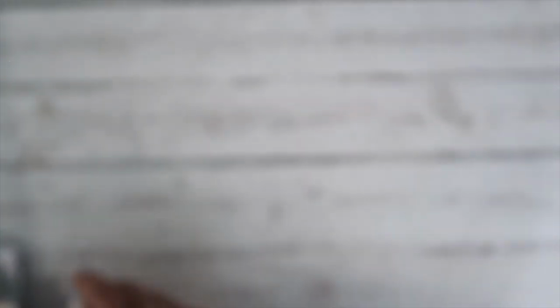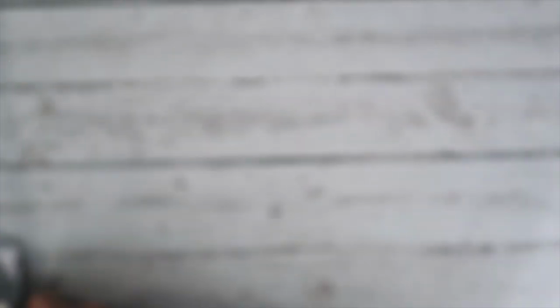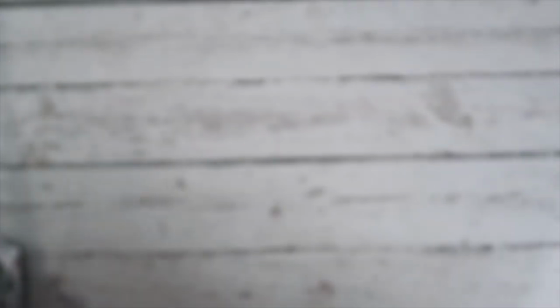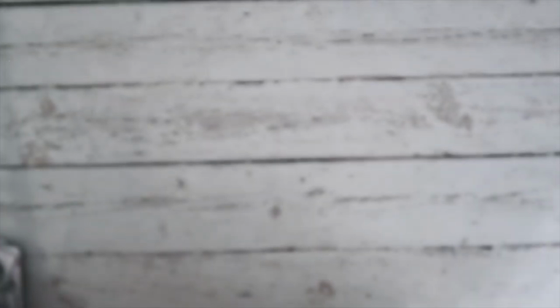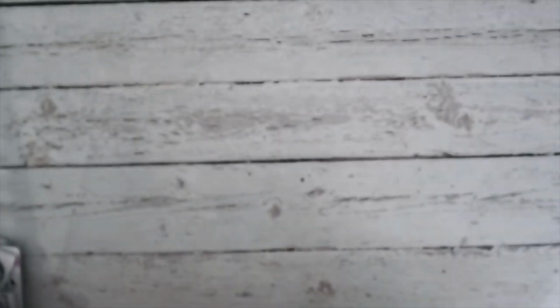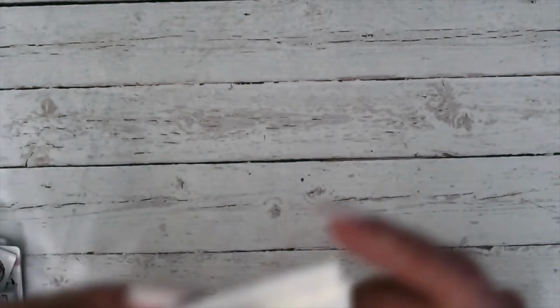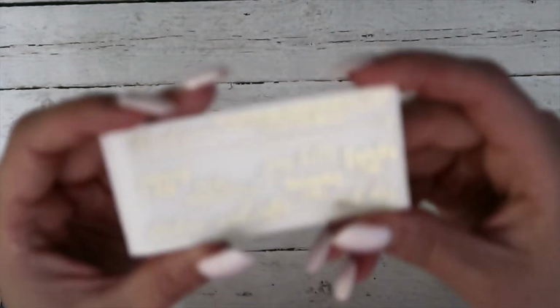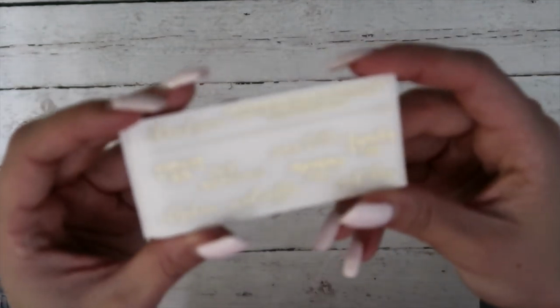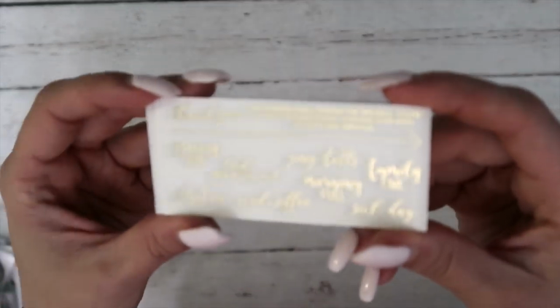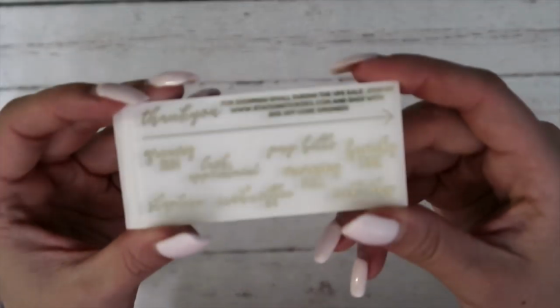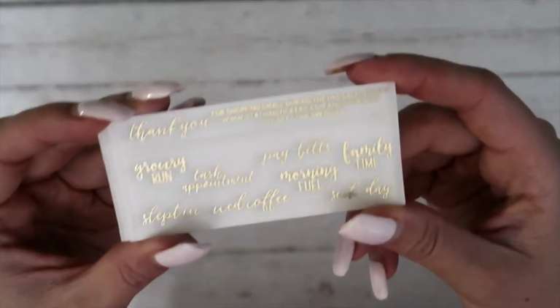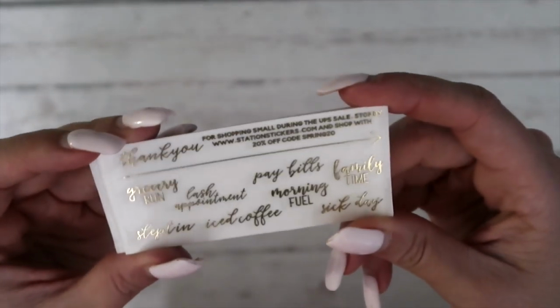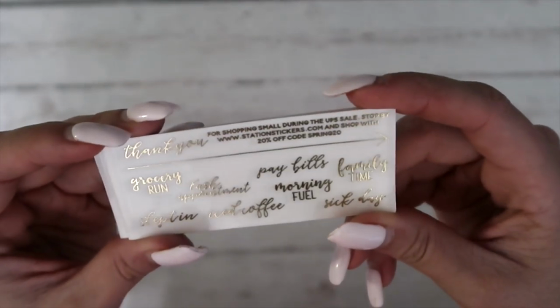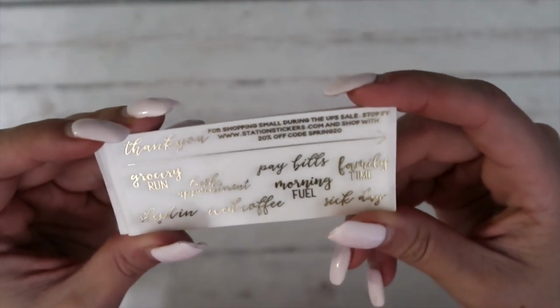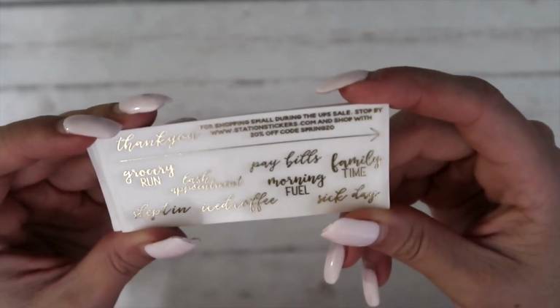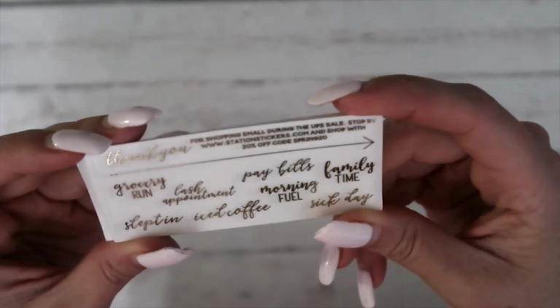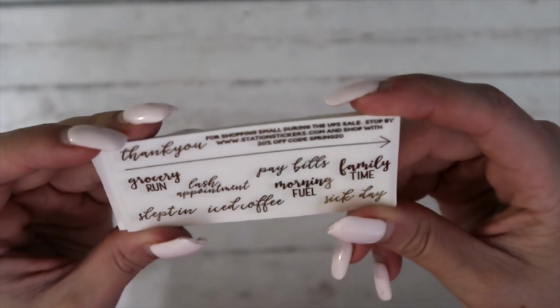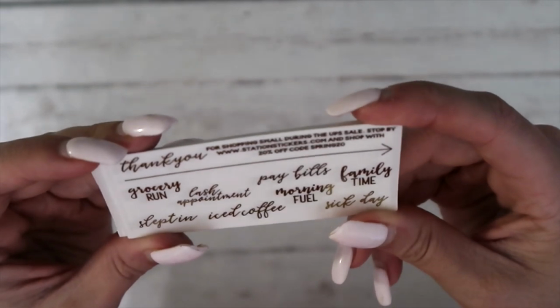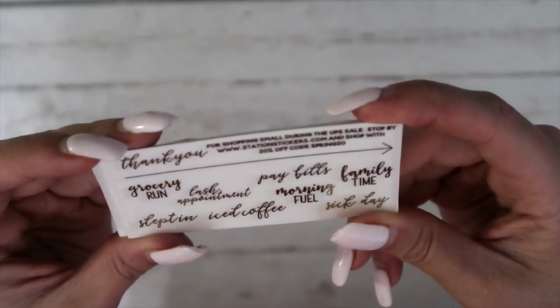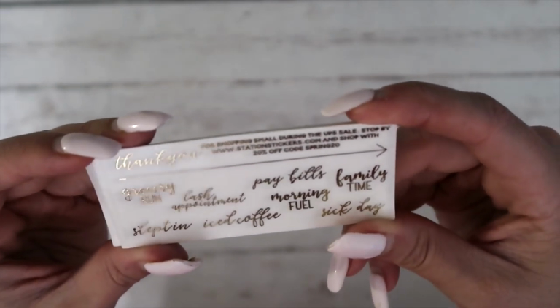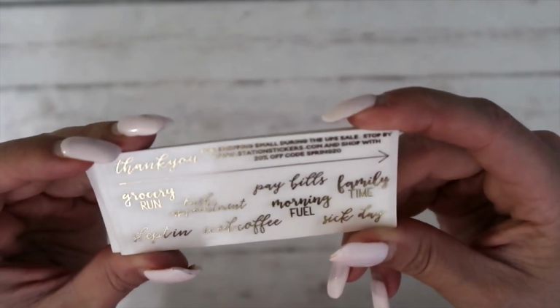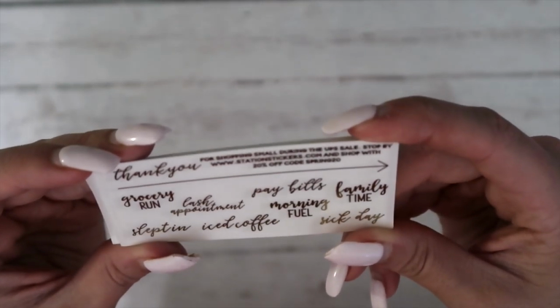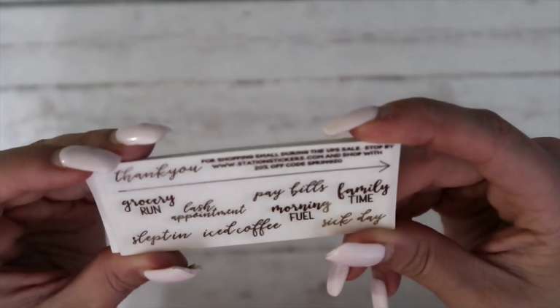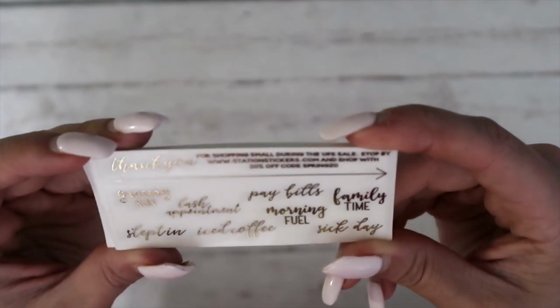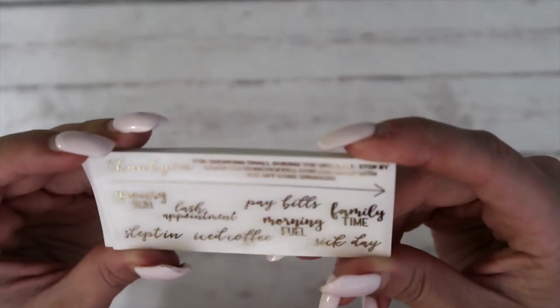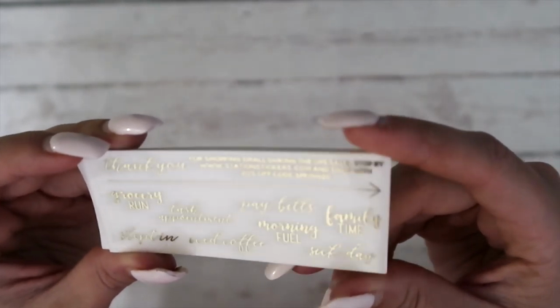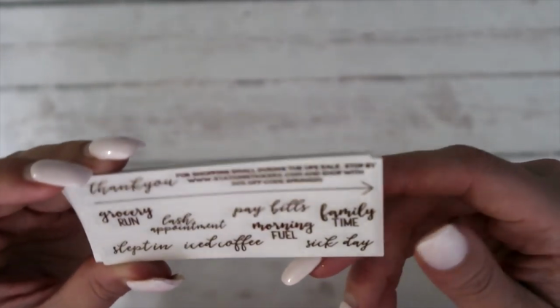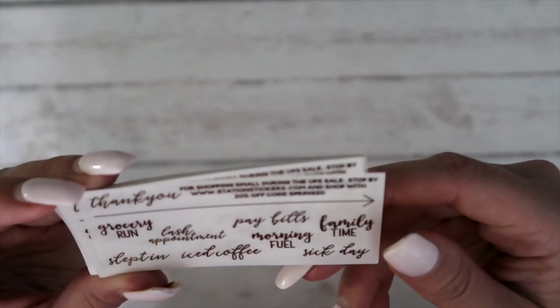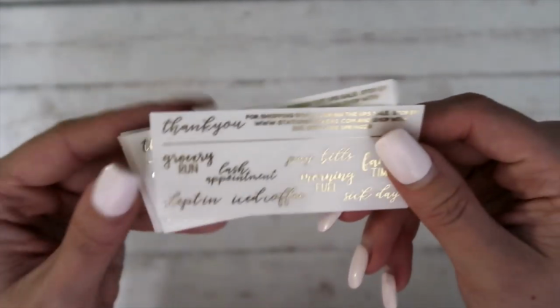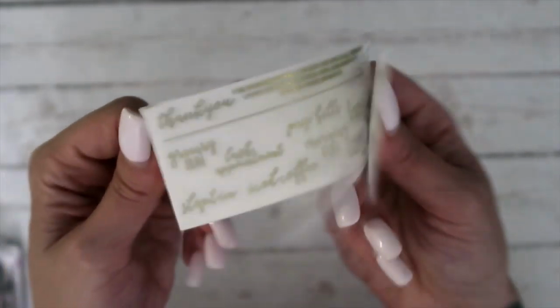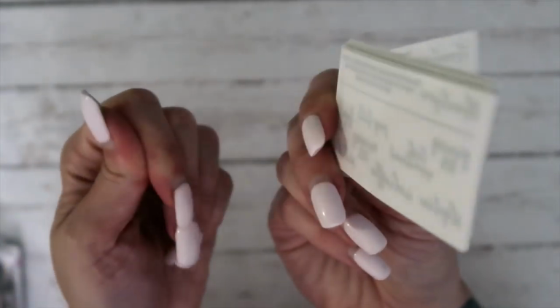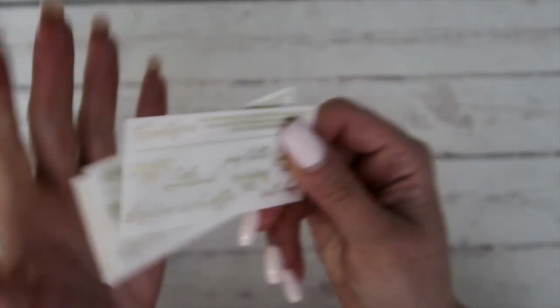Next is Station Stickers — so this is a clear foil freebie. So you've got some scripts here: grocery run, lash appointment, sleep in, iced coffee, morning fuel, pay bills, family time, and sick day. Super cute.